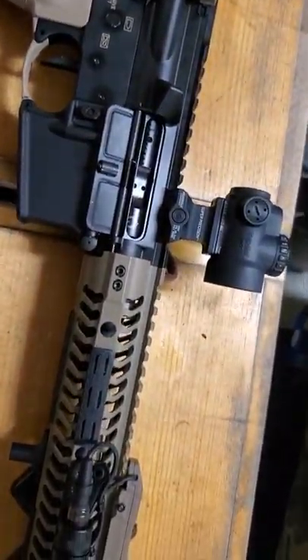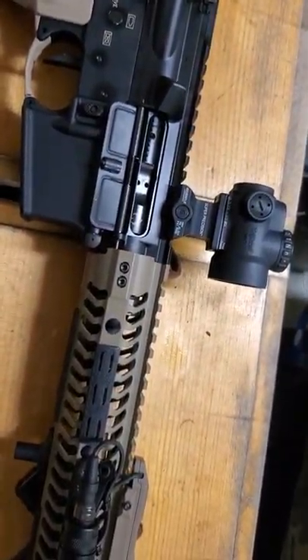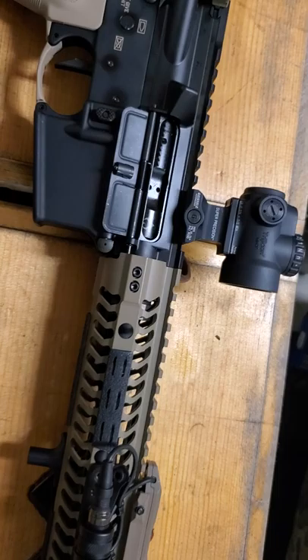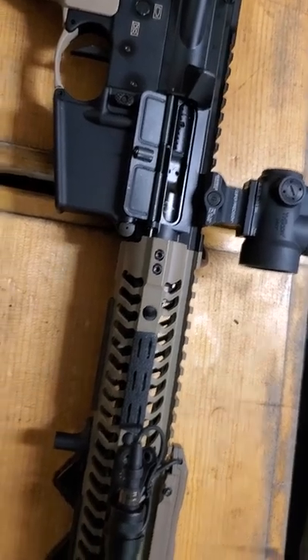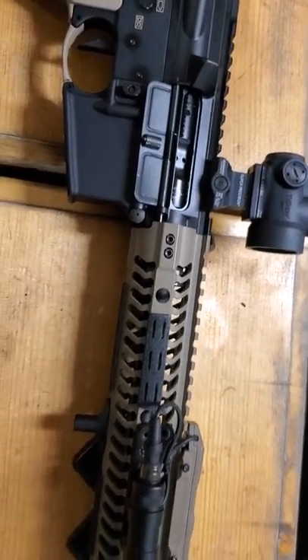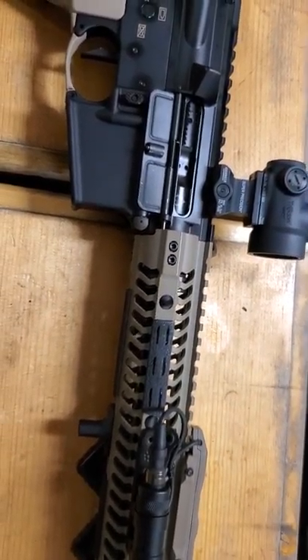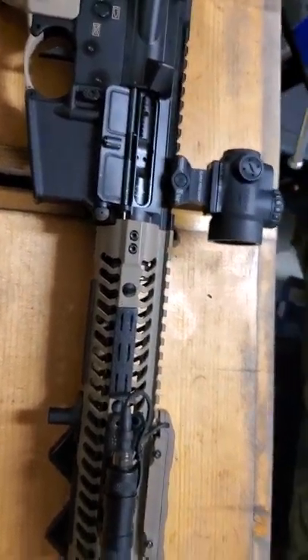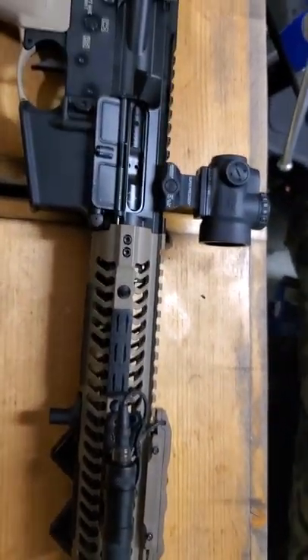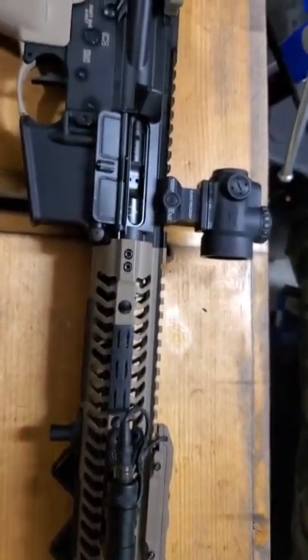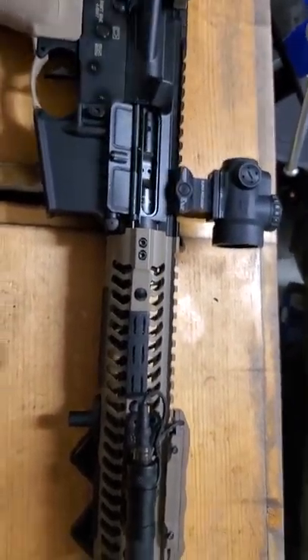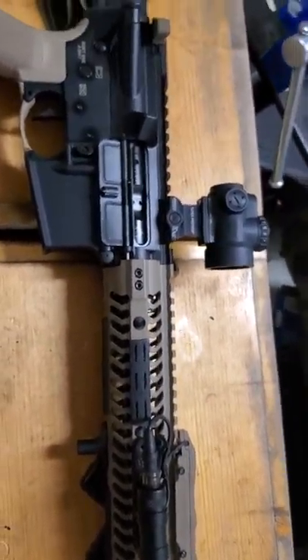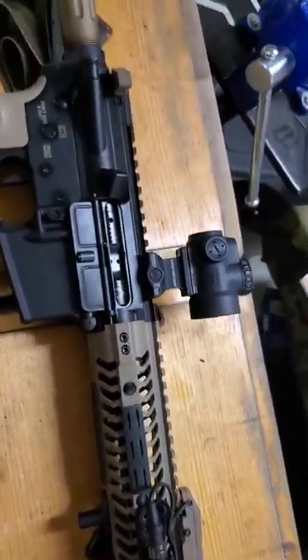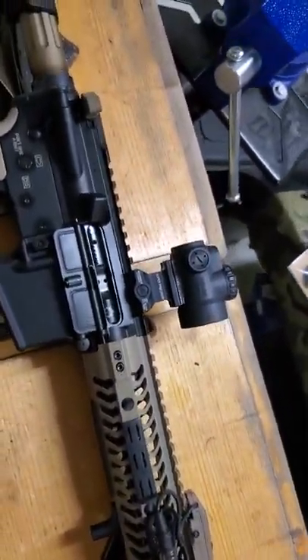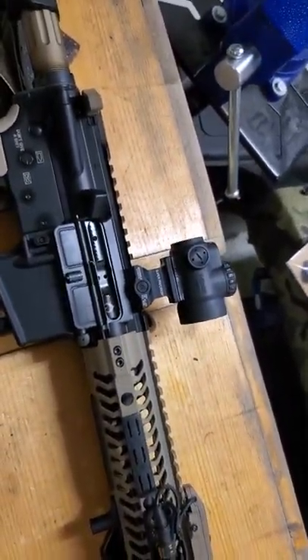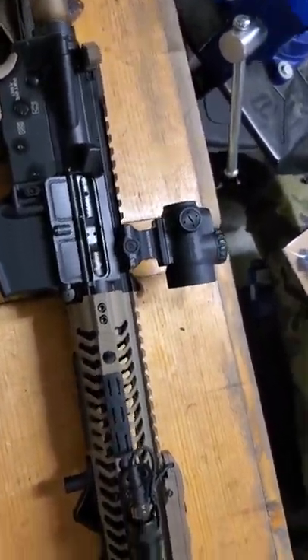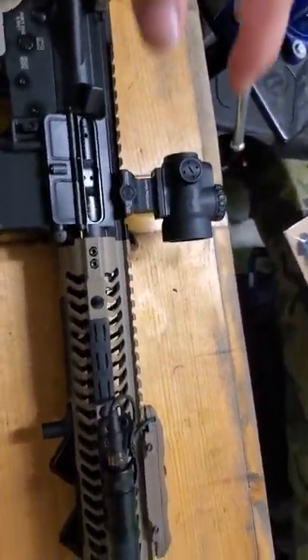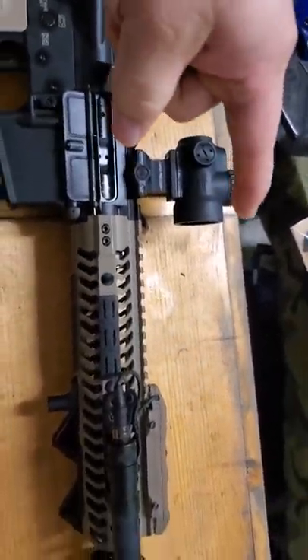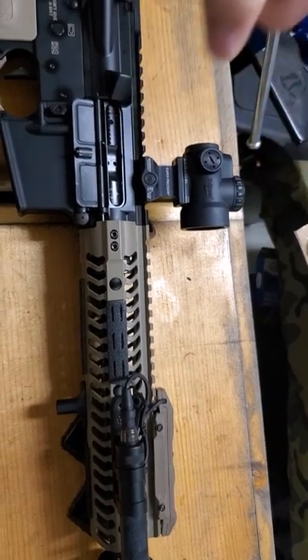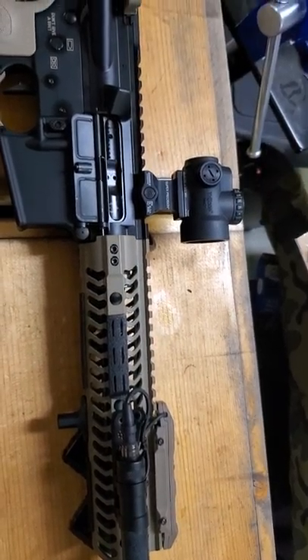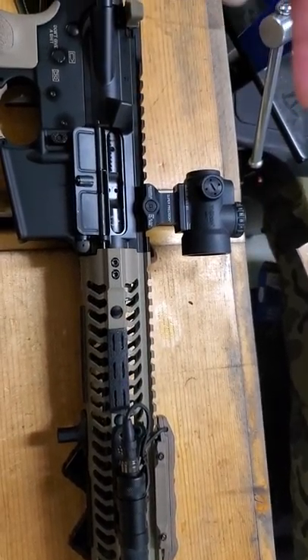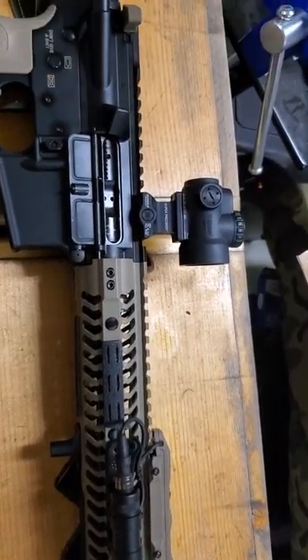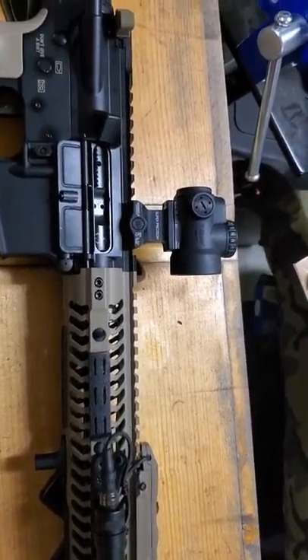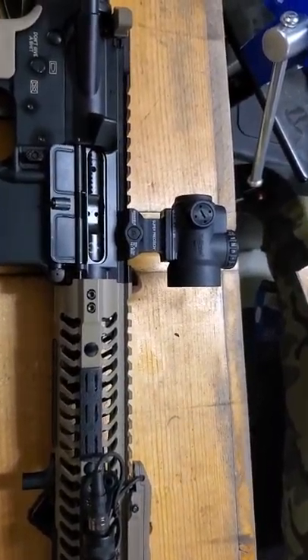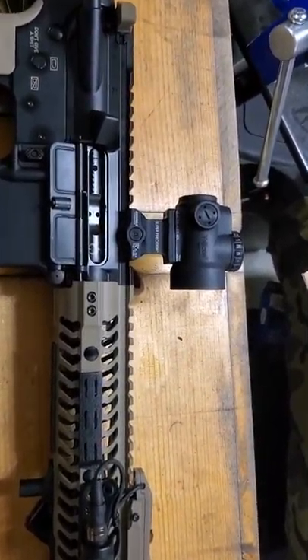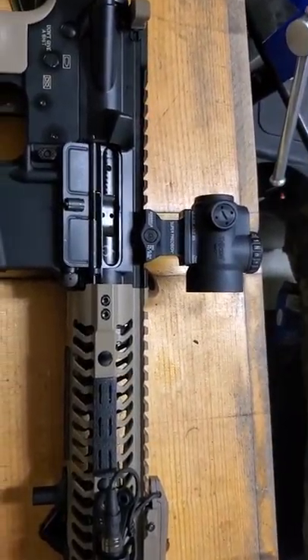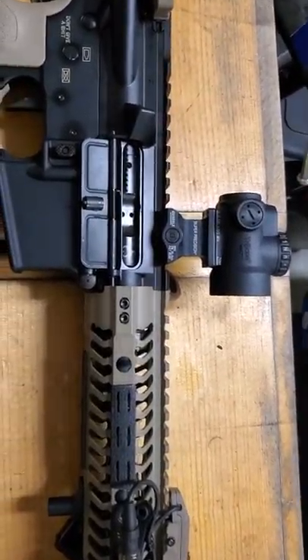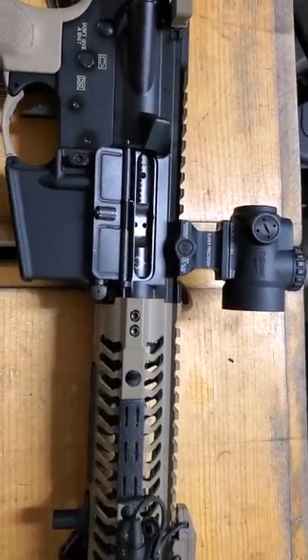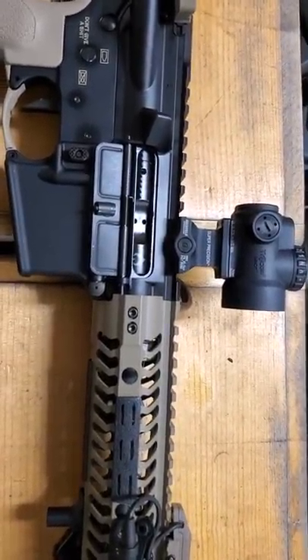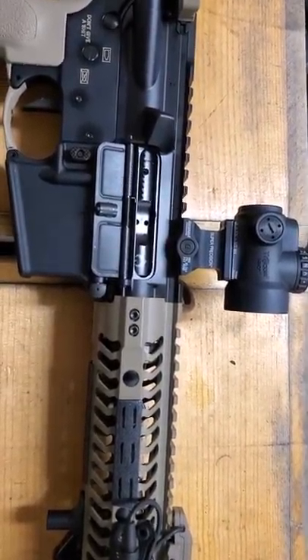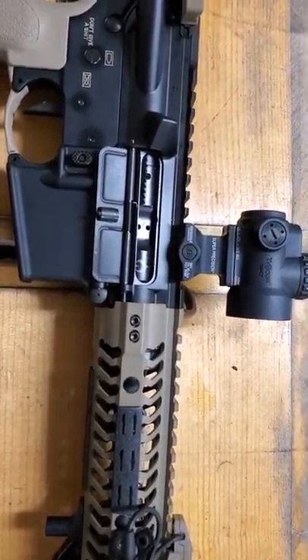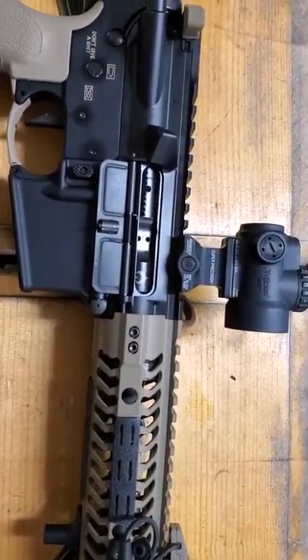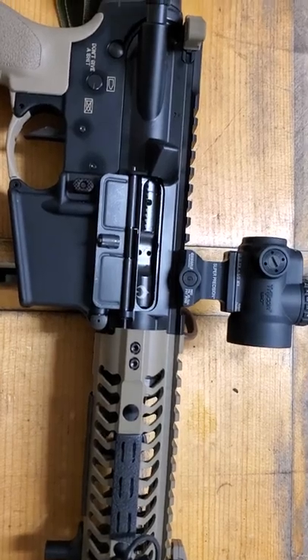So far so good — it test fired extremely well. To finish out the upper, we went with the Trijicon MRO and the Geissele Super Precision 1.93 mount.